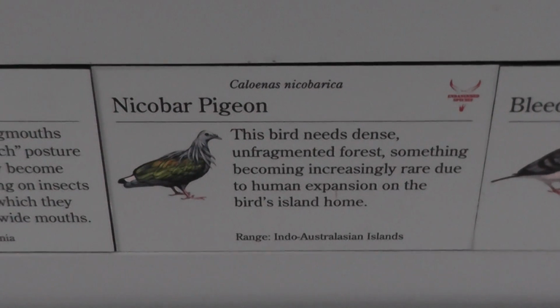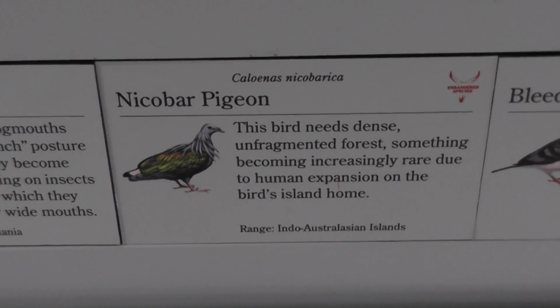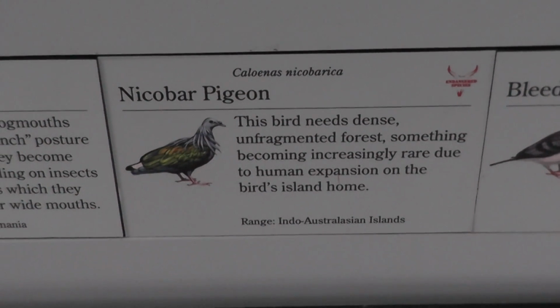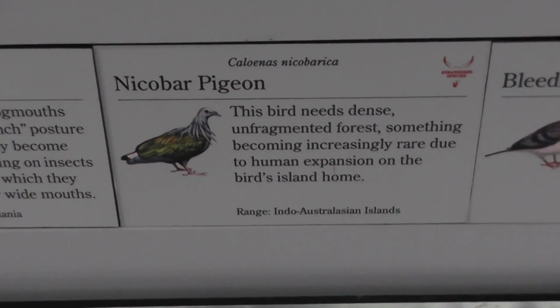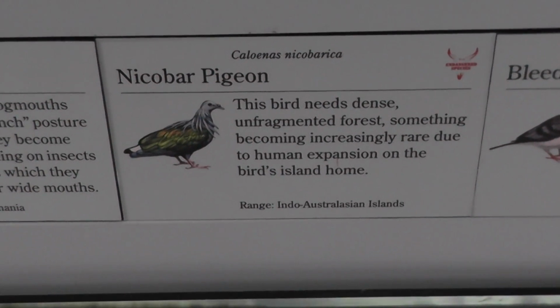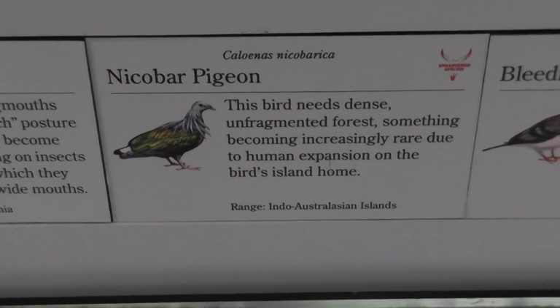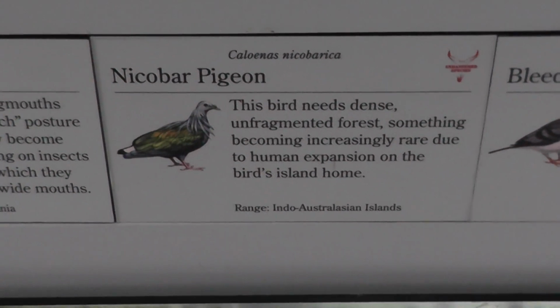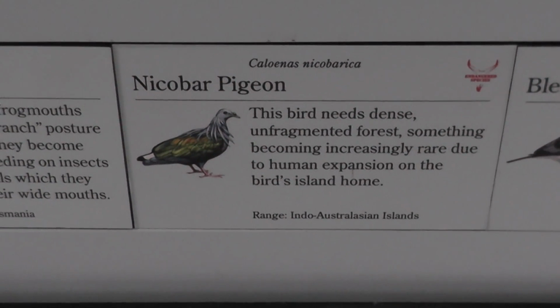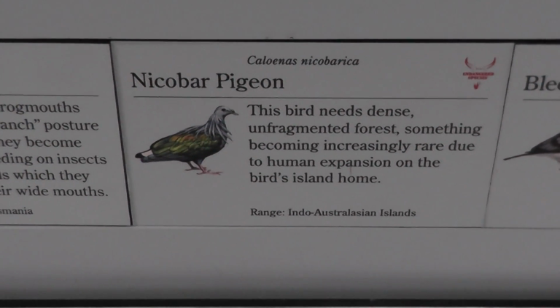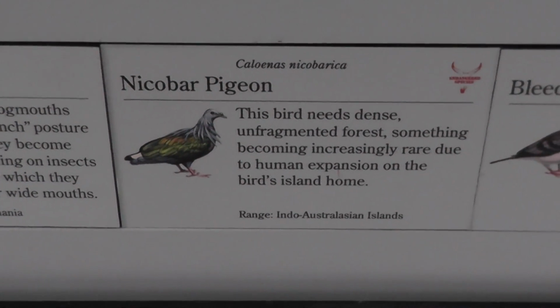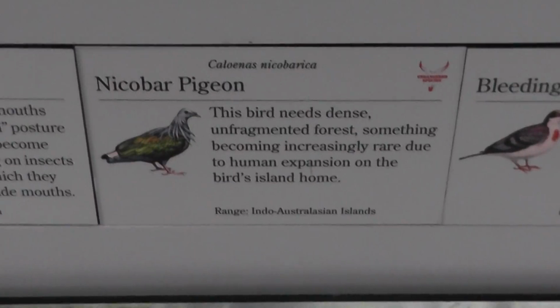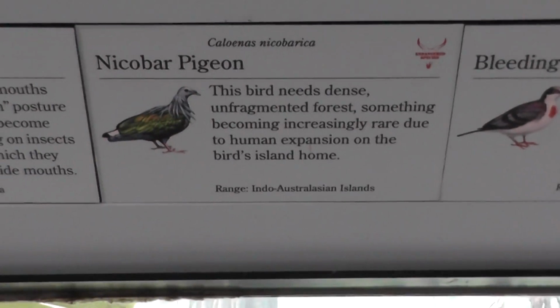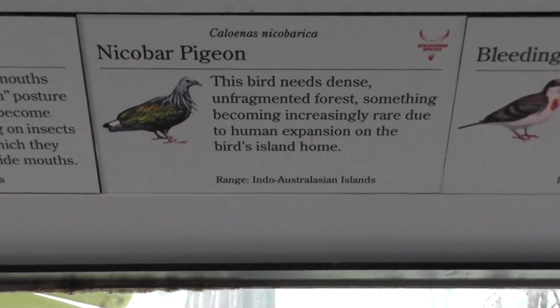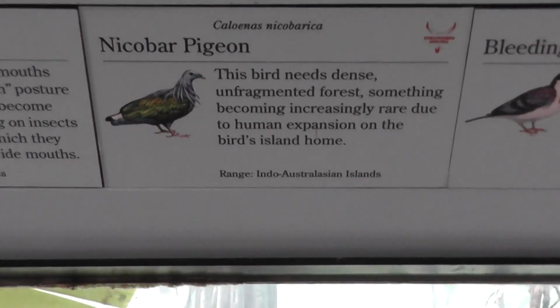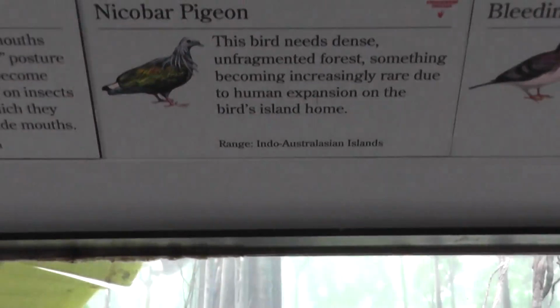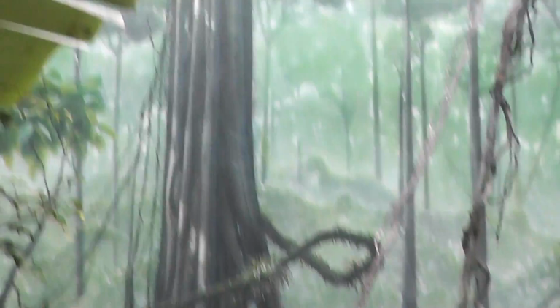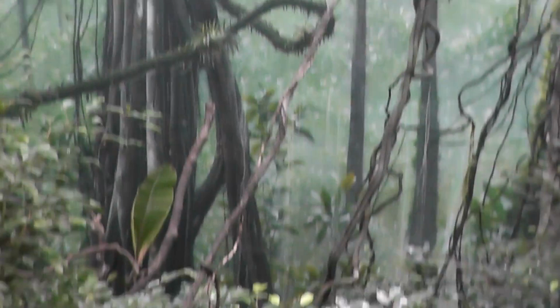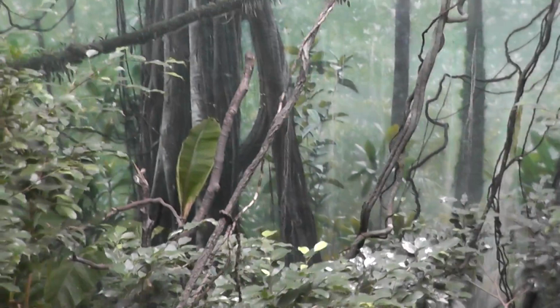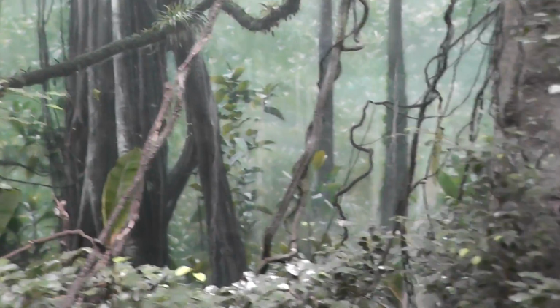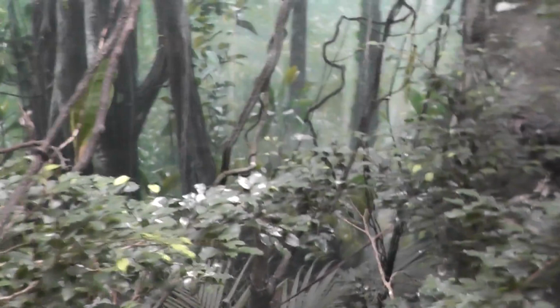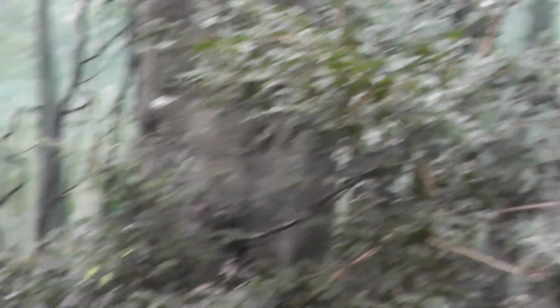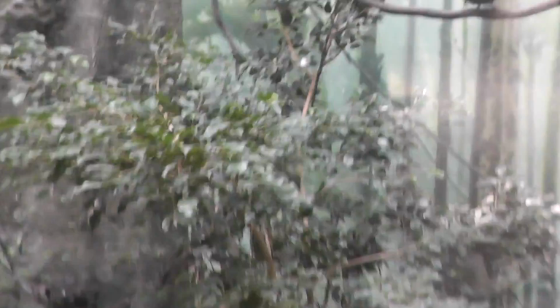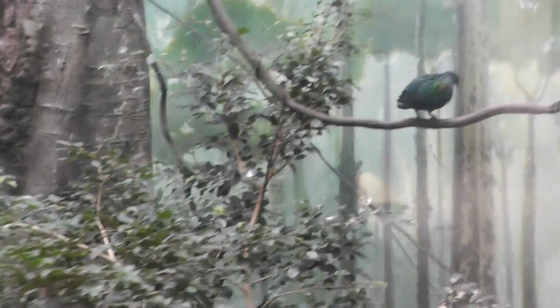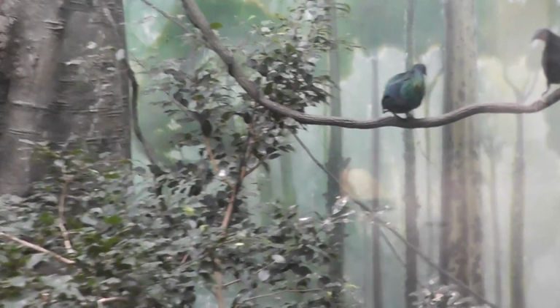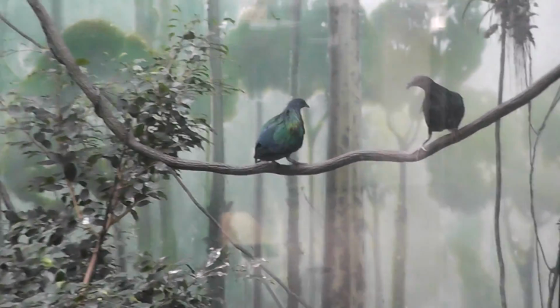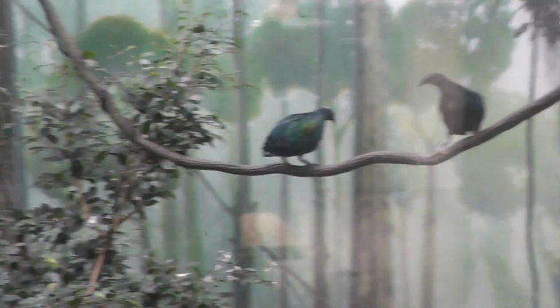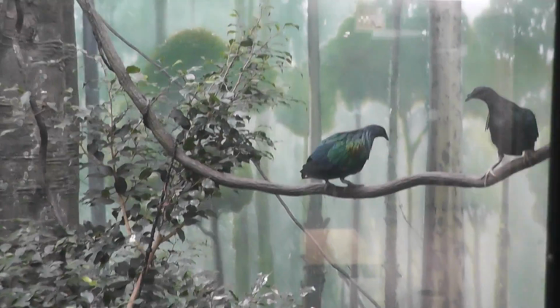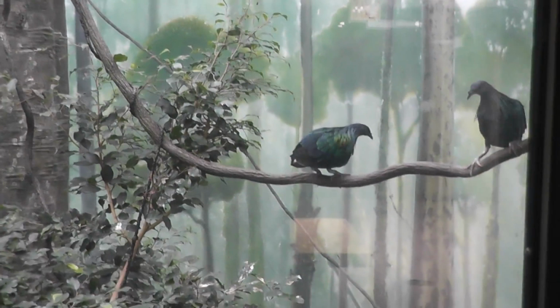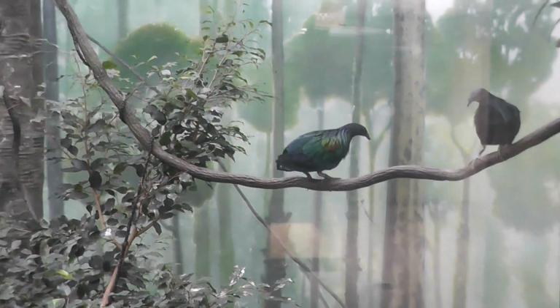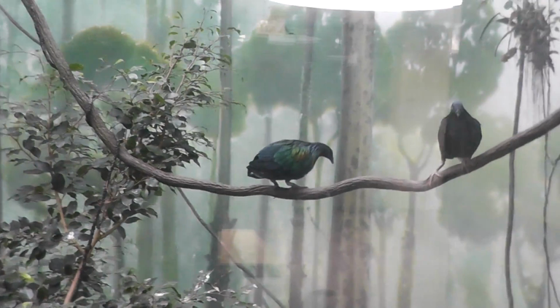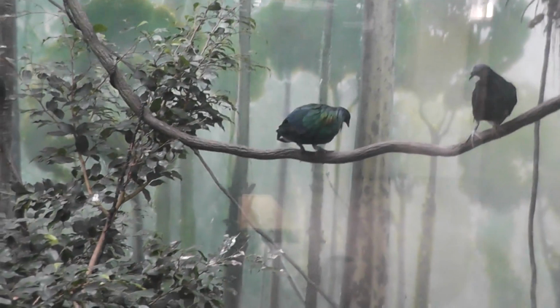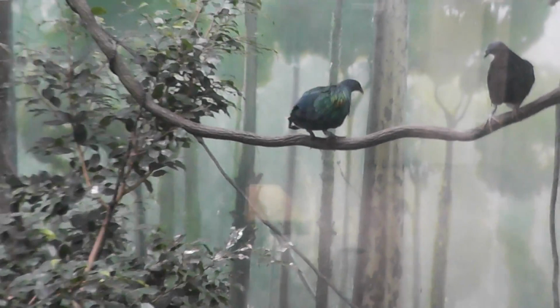Okay, here we are on location at the Bronx Zoo, the Nicobar Pigeon, World of Birds. Alright, so we'll move around the rainforest here, looking for the Nicobar Pigeon.